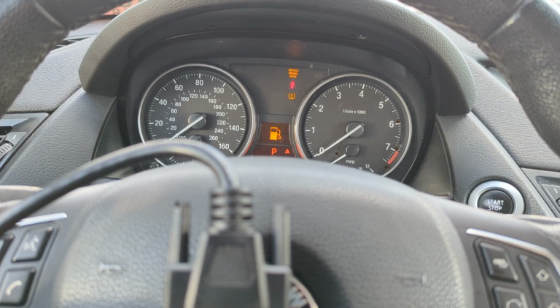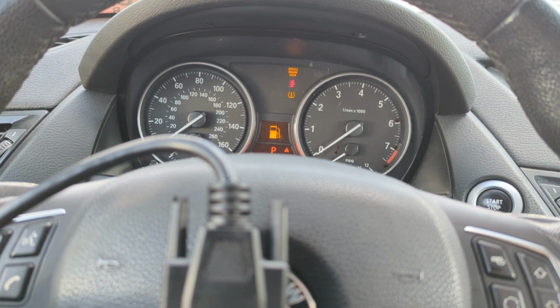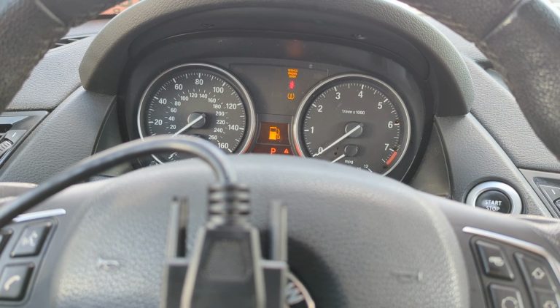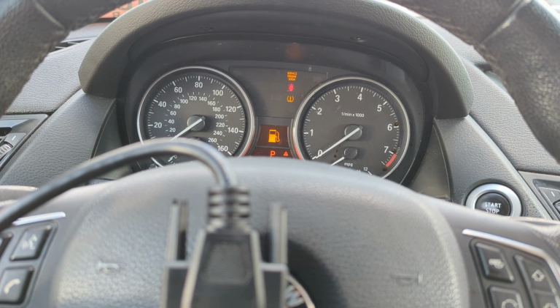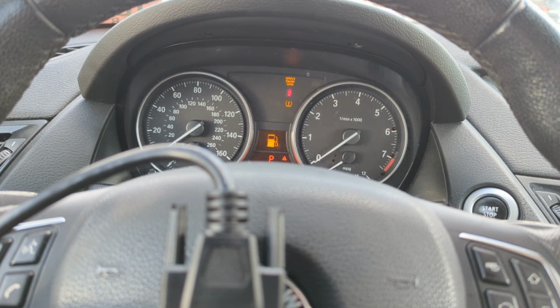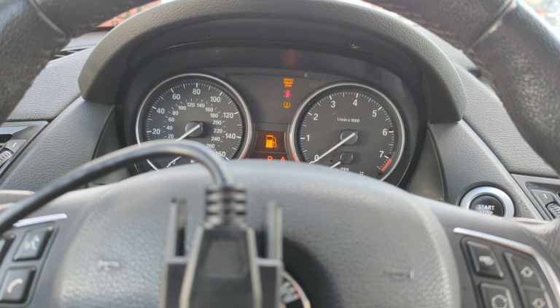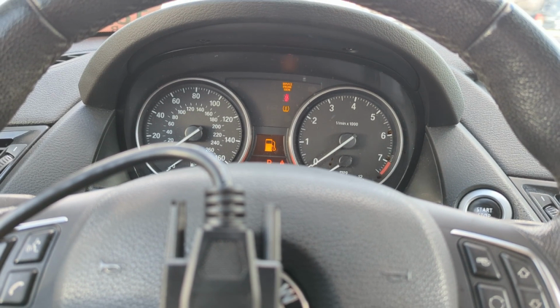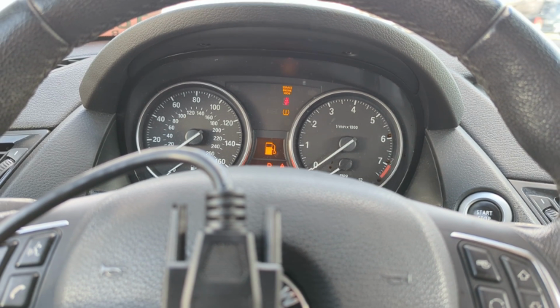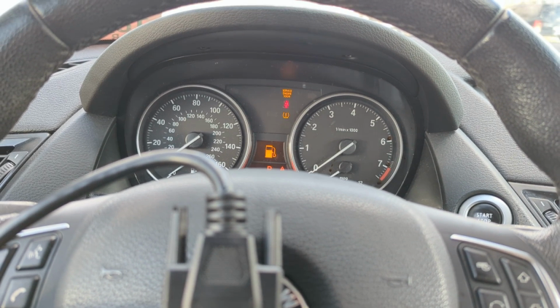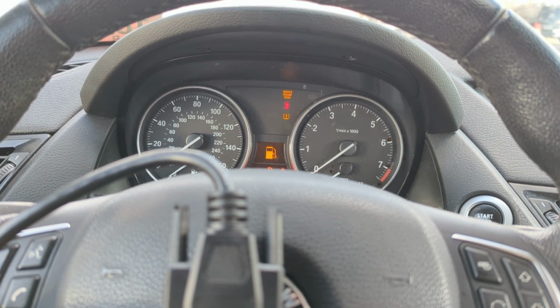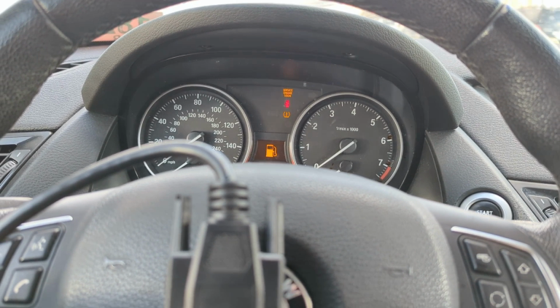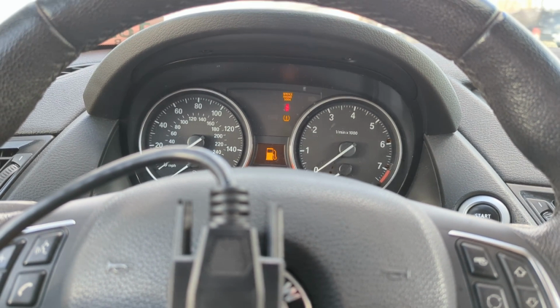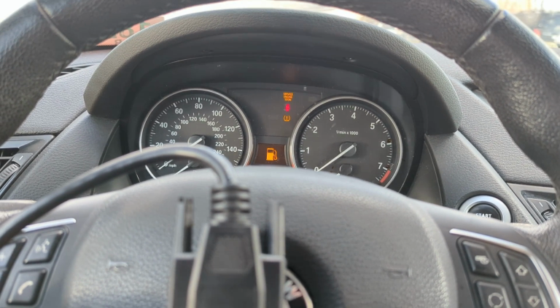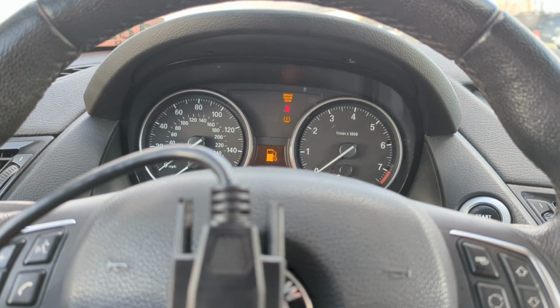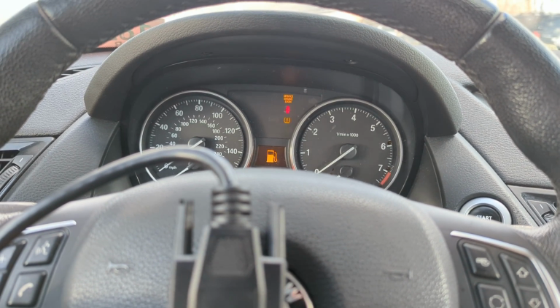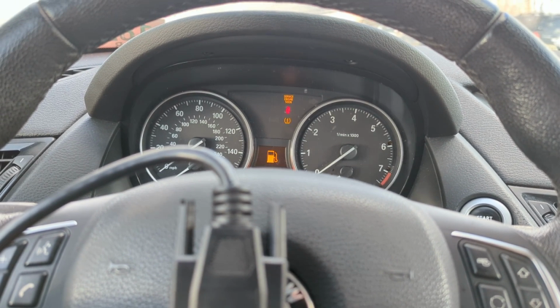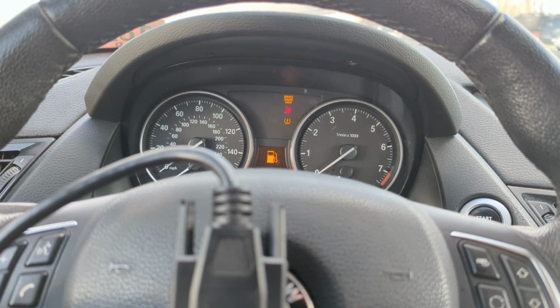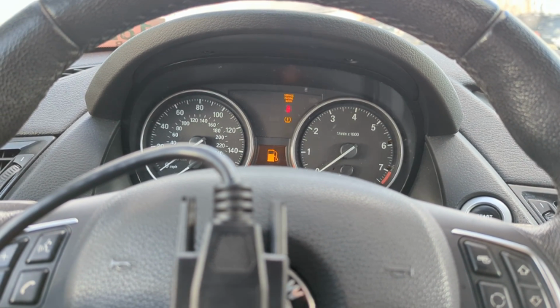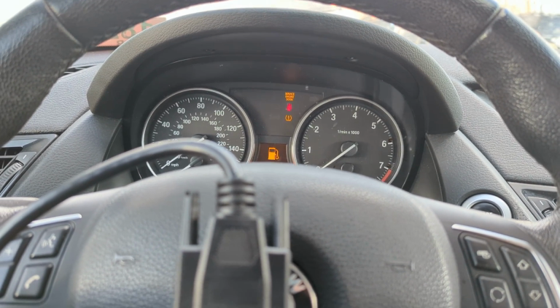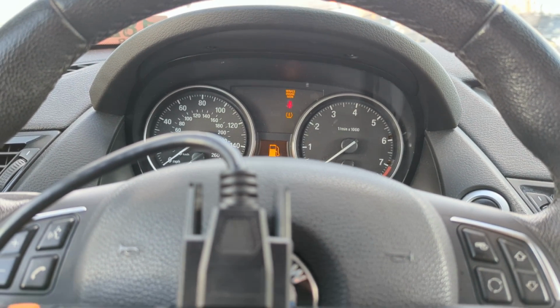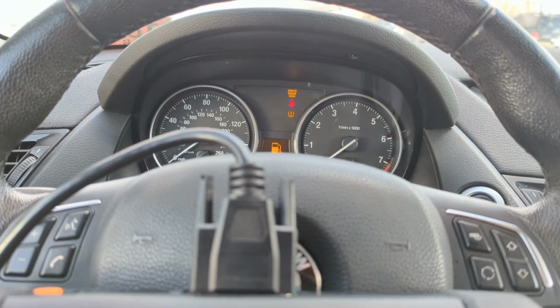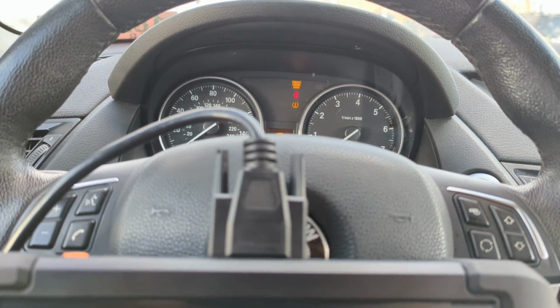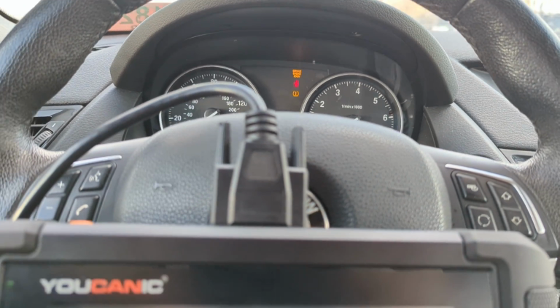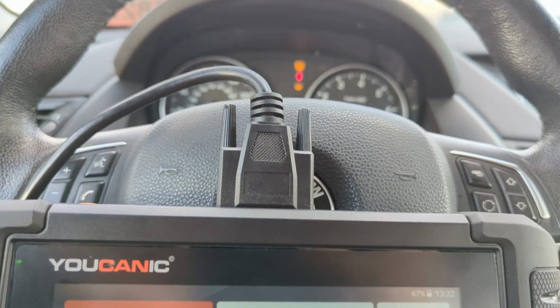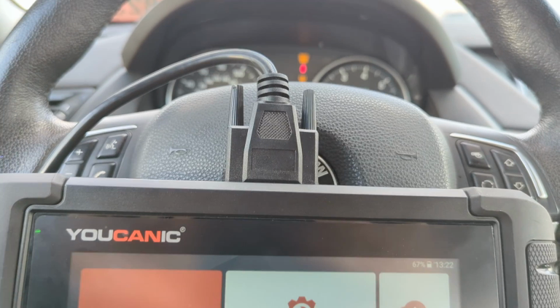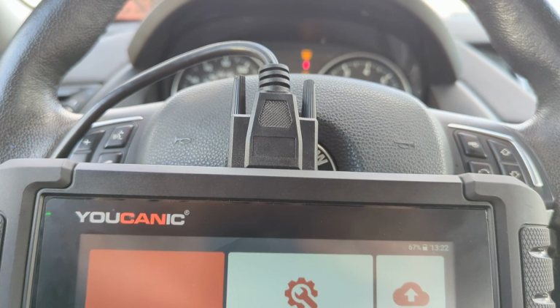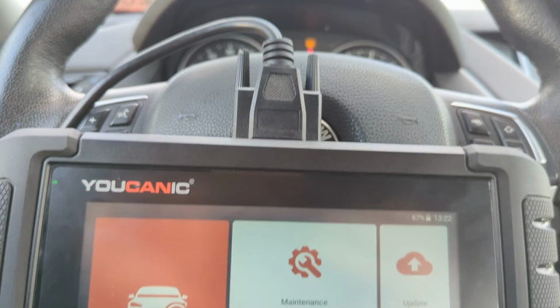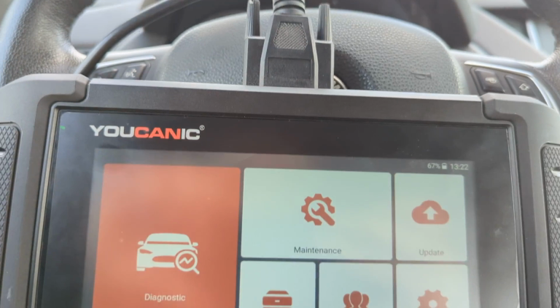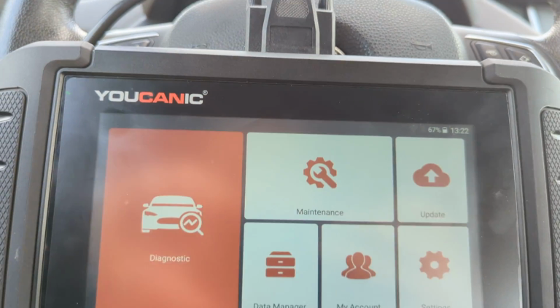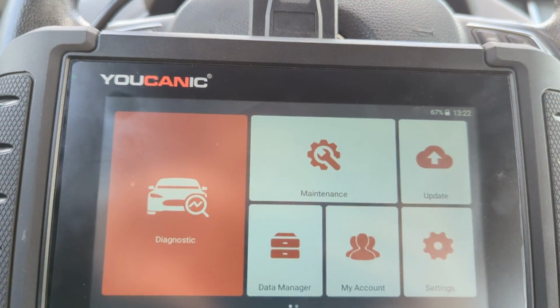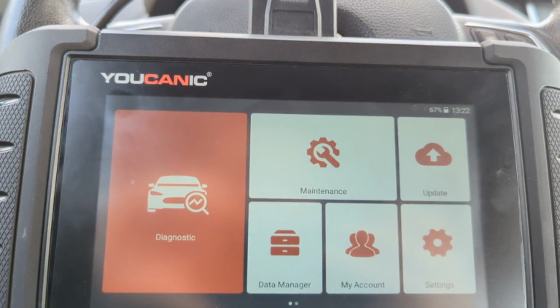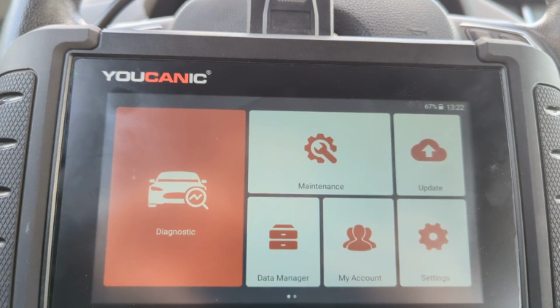Welcome to Mechanic. In this video we're going to show you how to perform ABS bleeding on a 2015 BMW 3 Series.